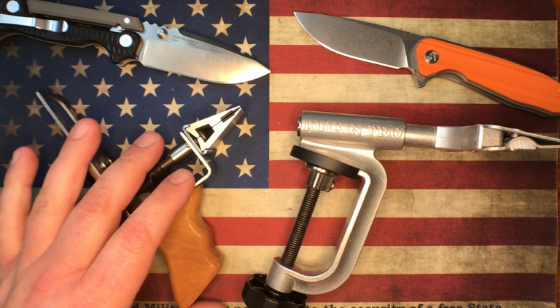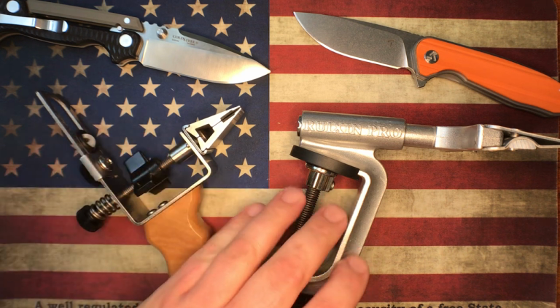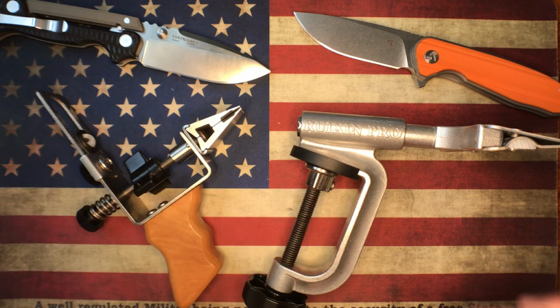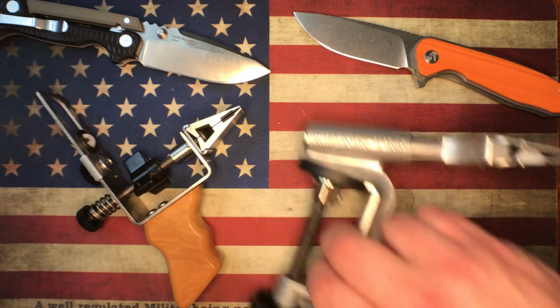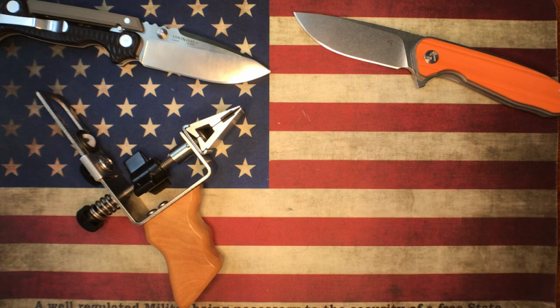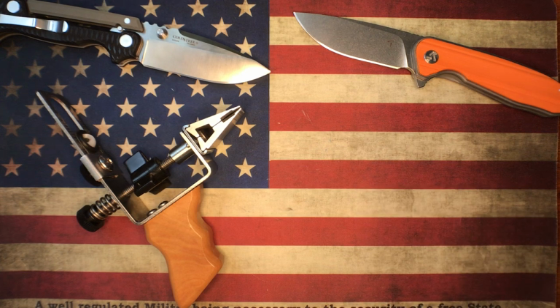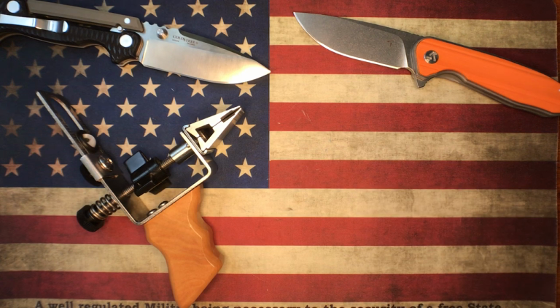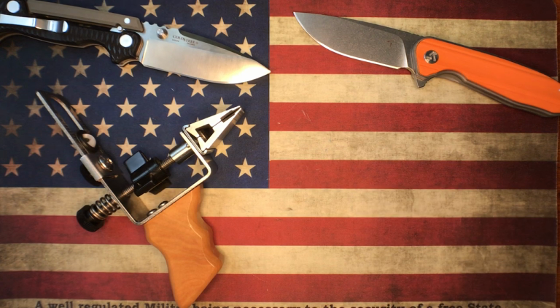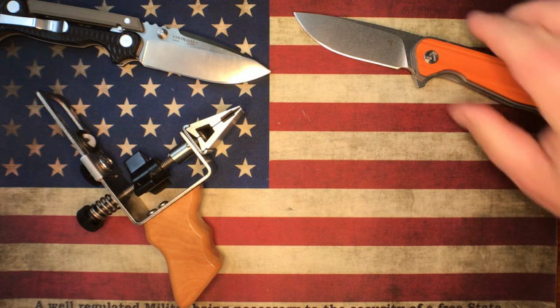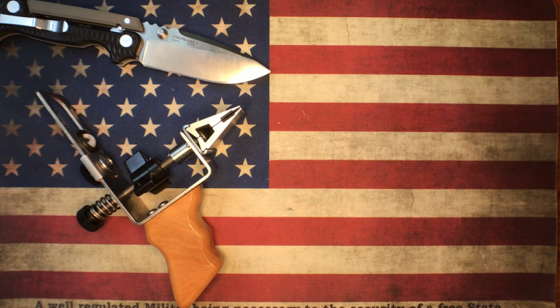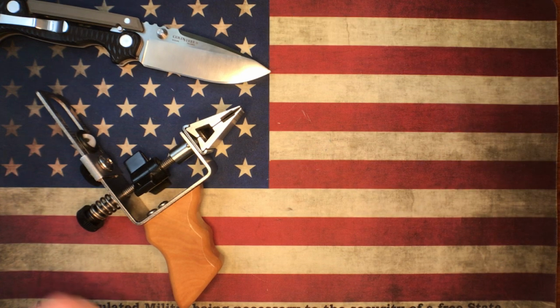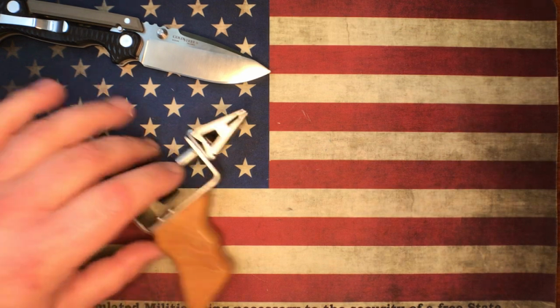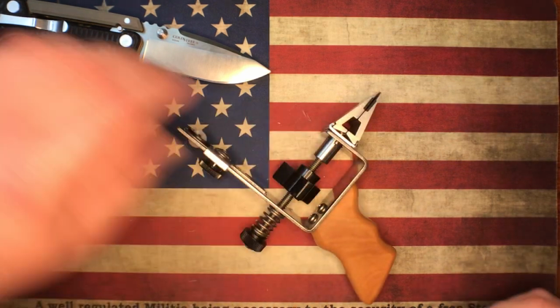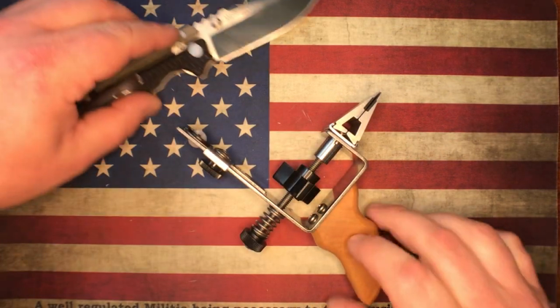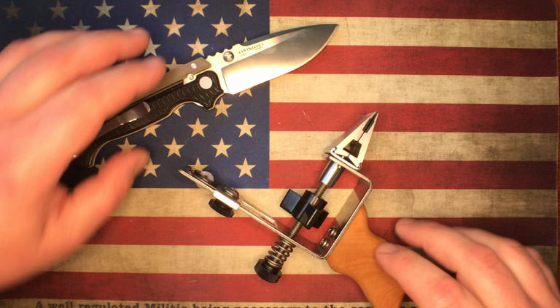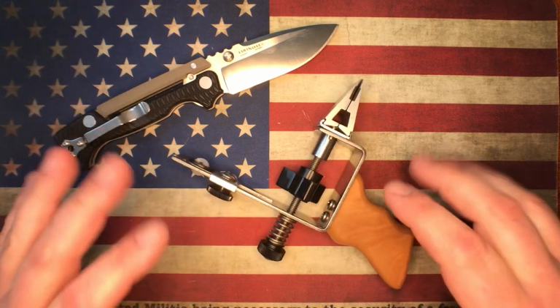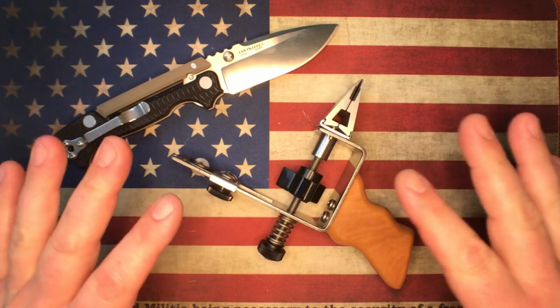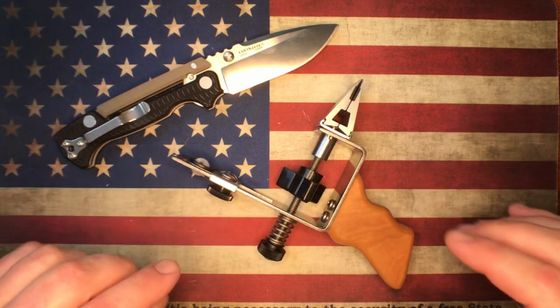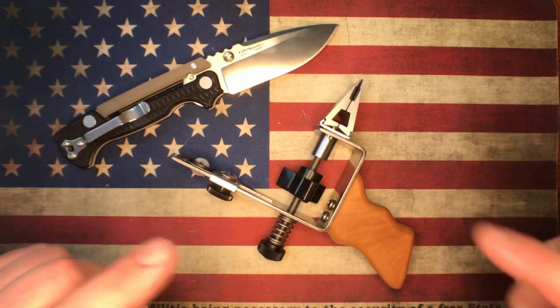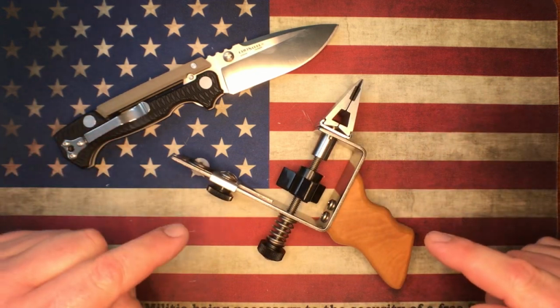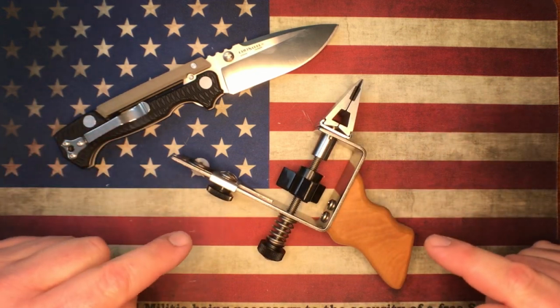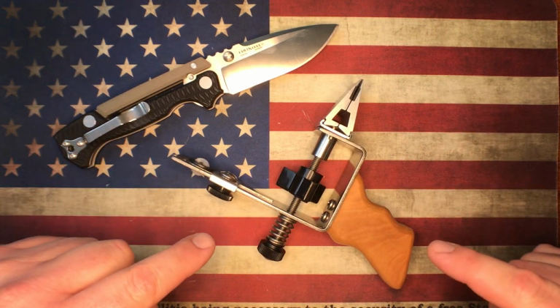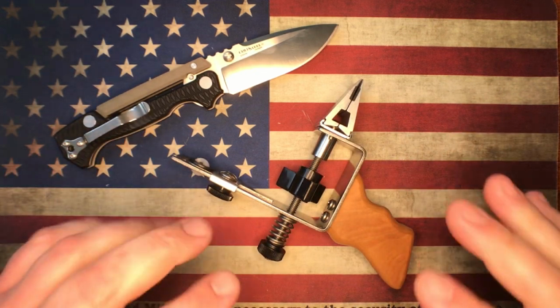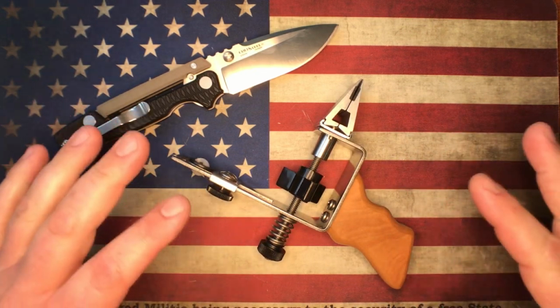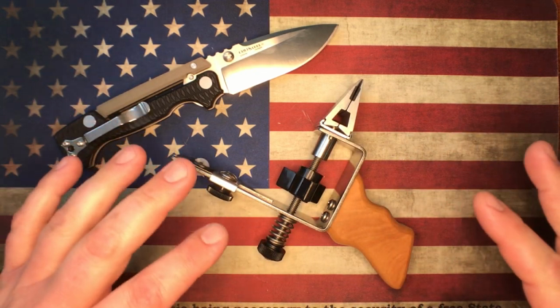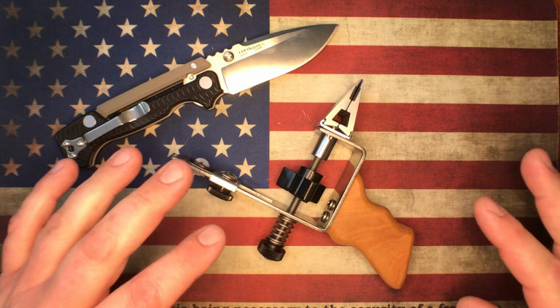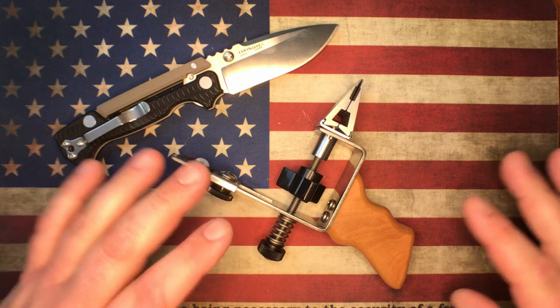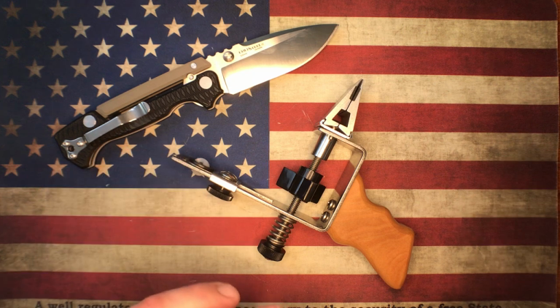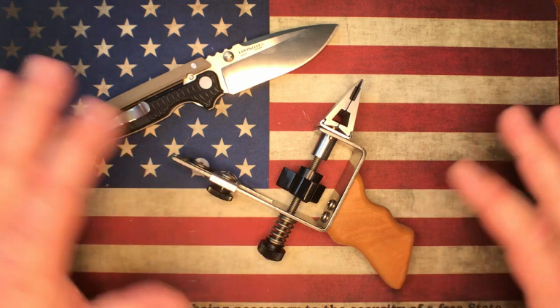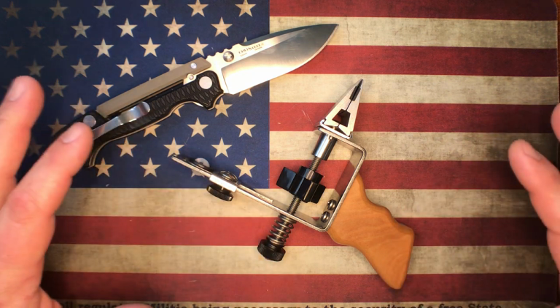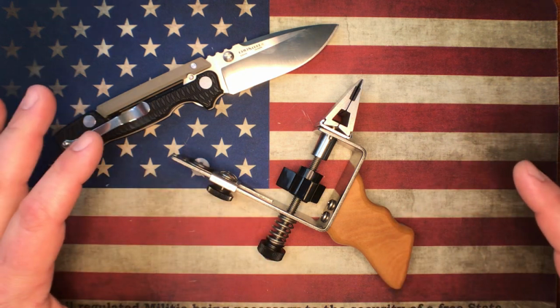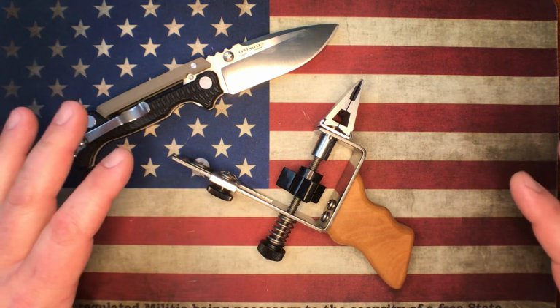First, we're going to talk about the KME. So I want to start this off by saying the sharpener works great. You can absolutely get good results with it. No issues in that way.